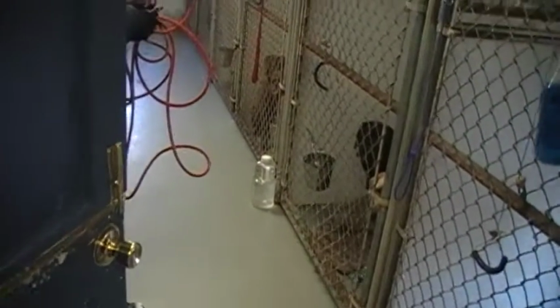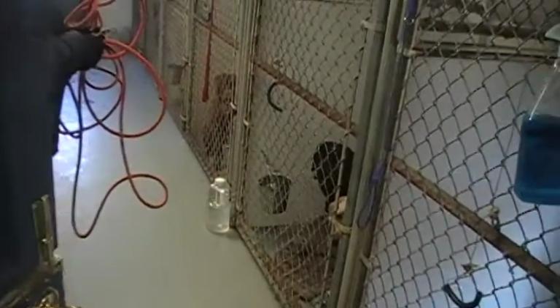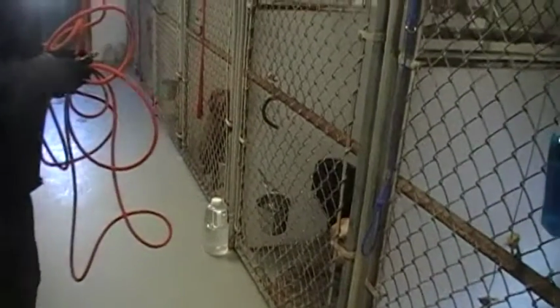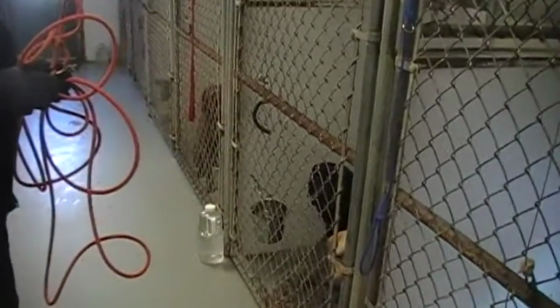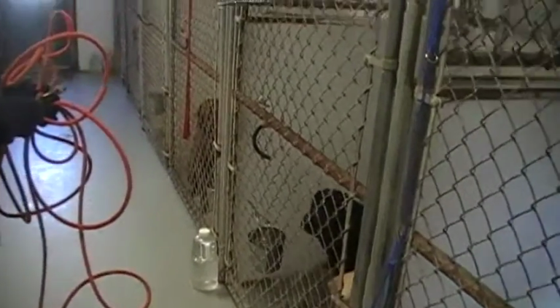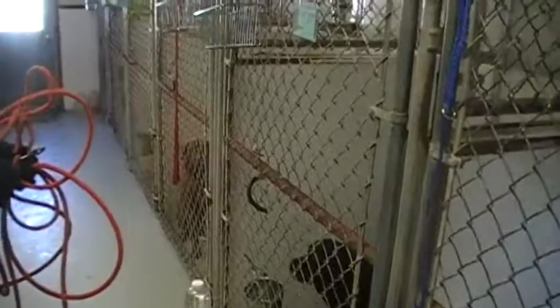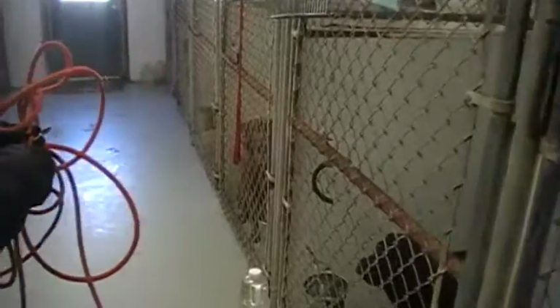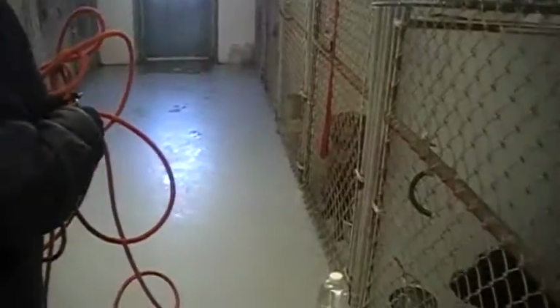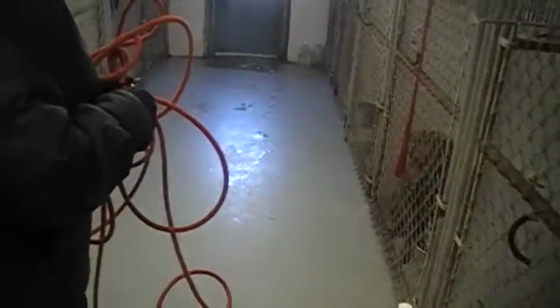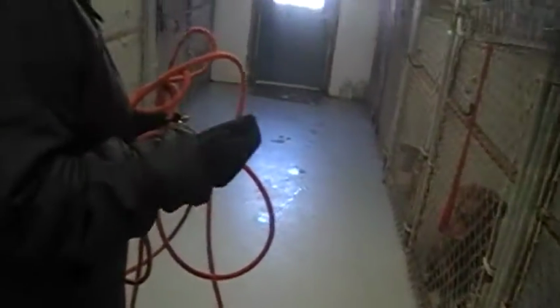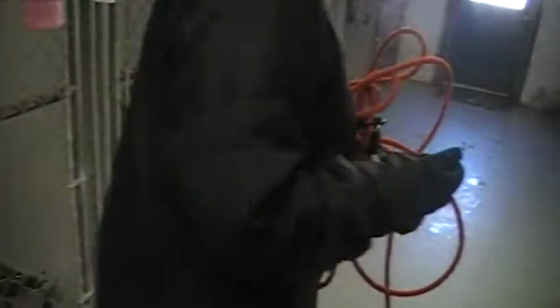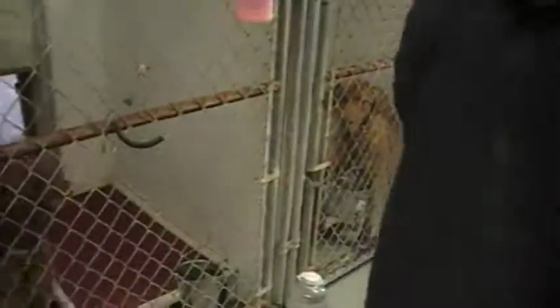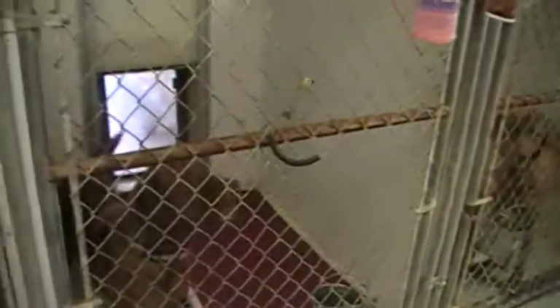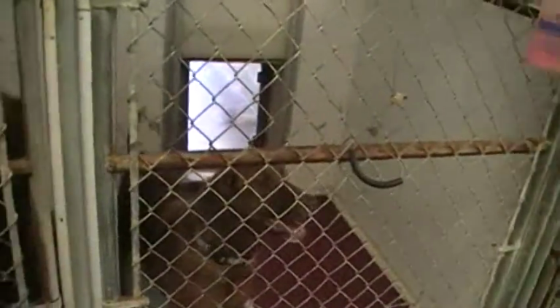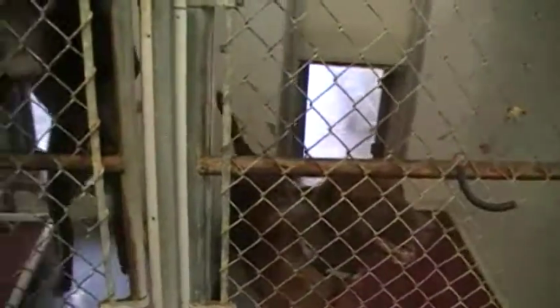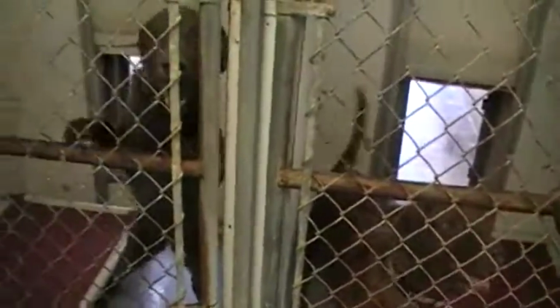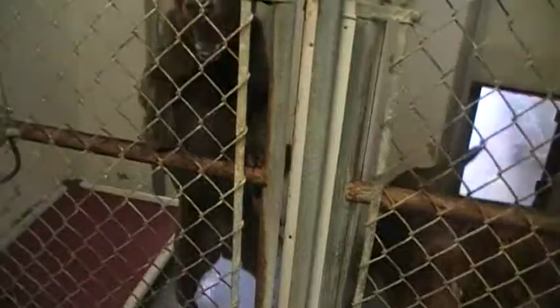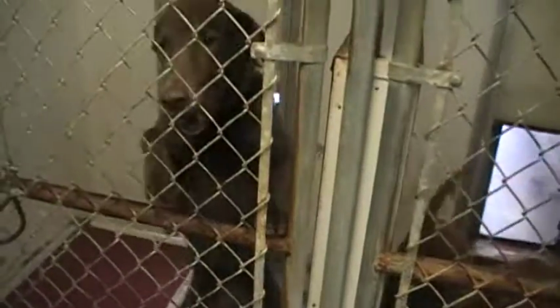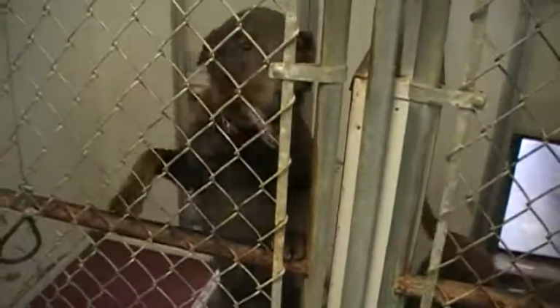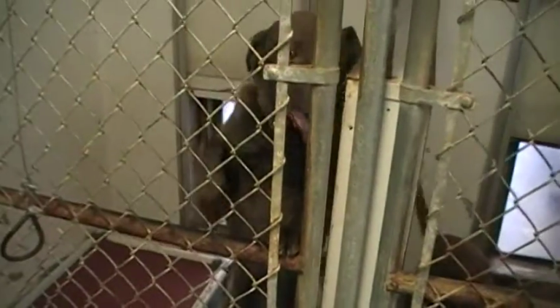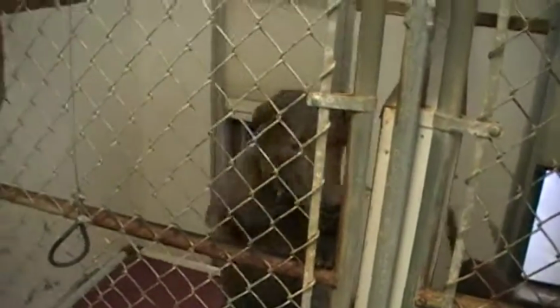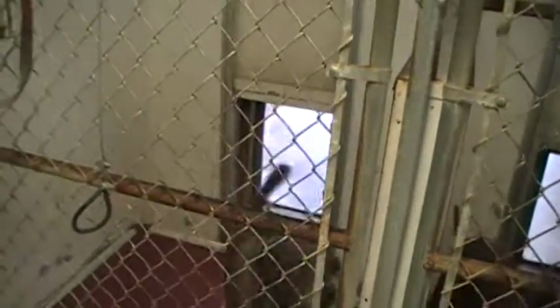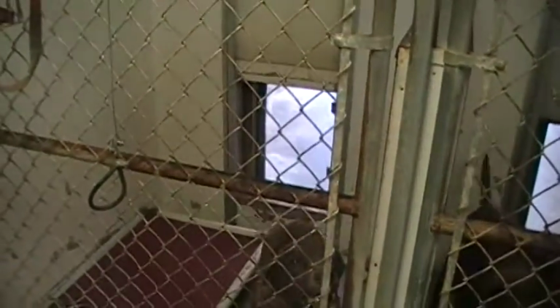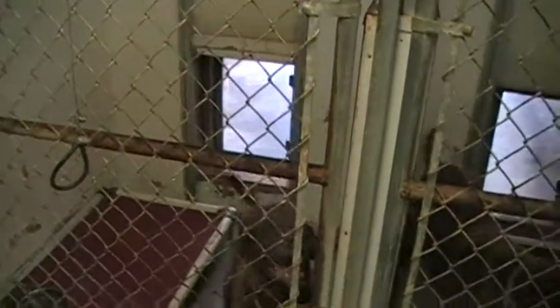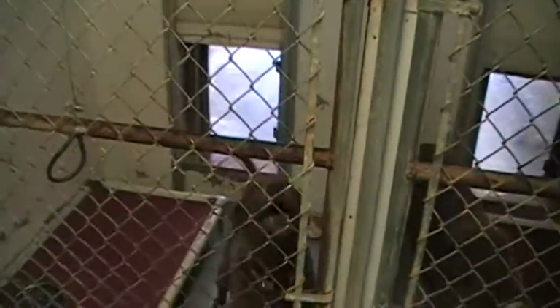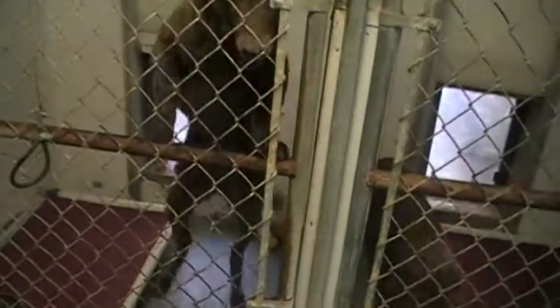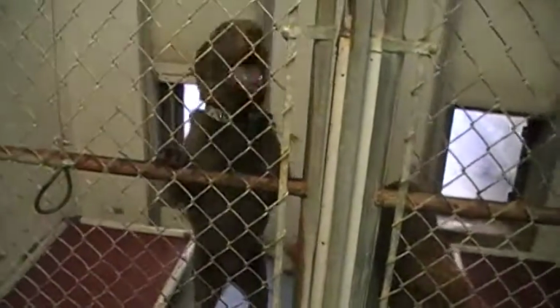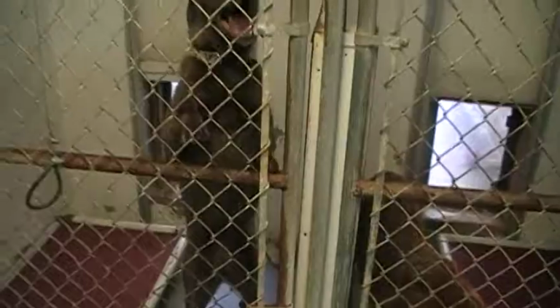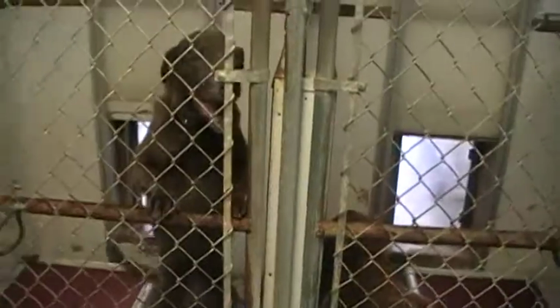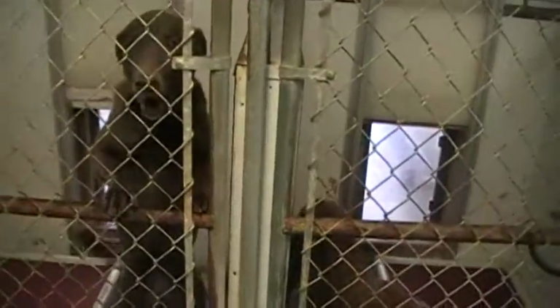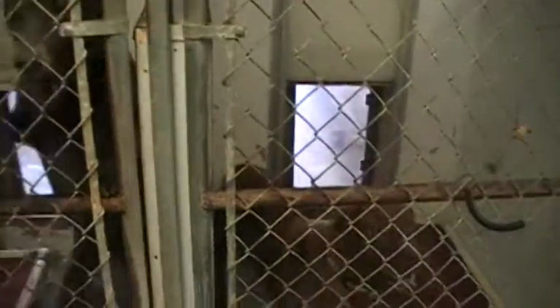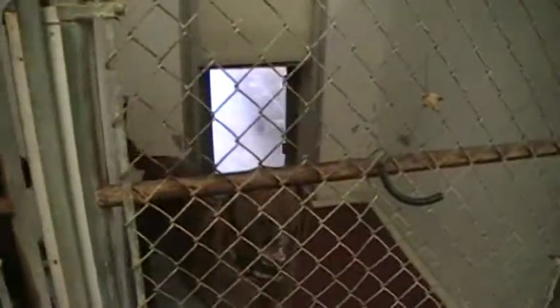Now we're going to come into the heart of Chesapeake Safe Harbor. These are the inside kennels. We're going to take a look at some of the wonderful dogs that we have available here. They all are hankers for love and attention, and they all just want to have a forever home.